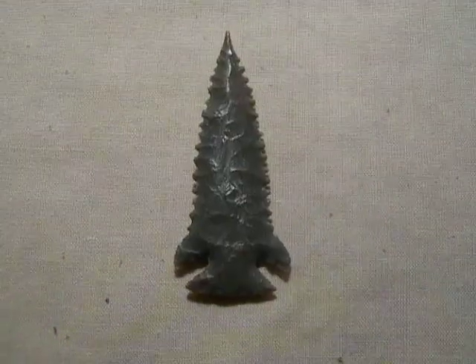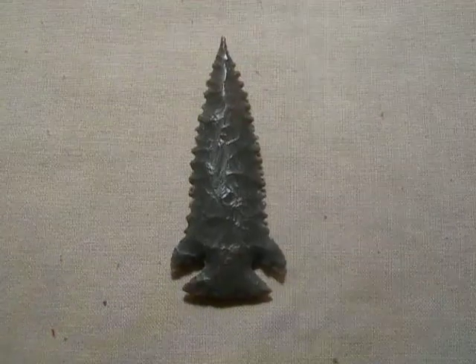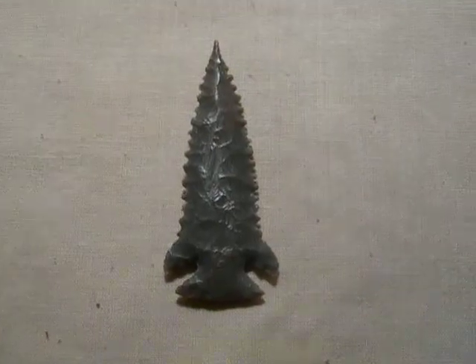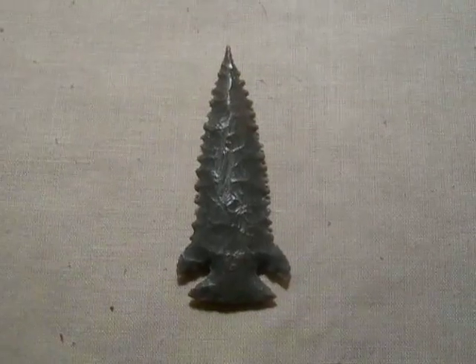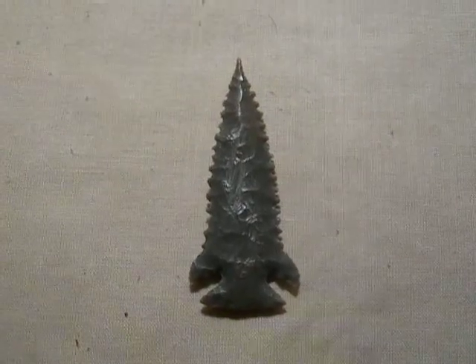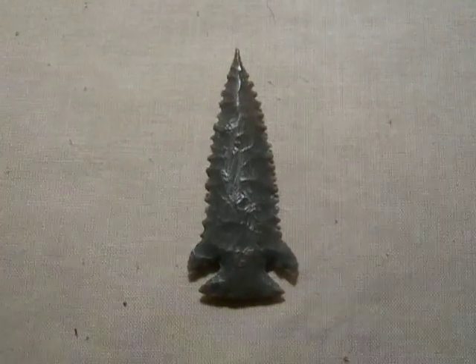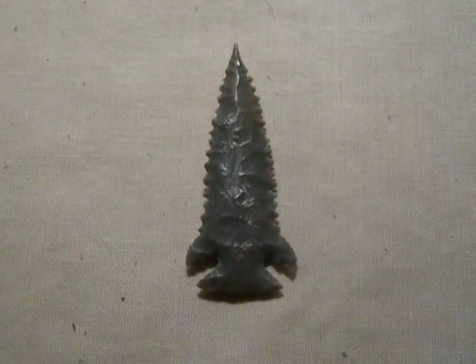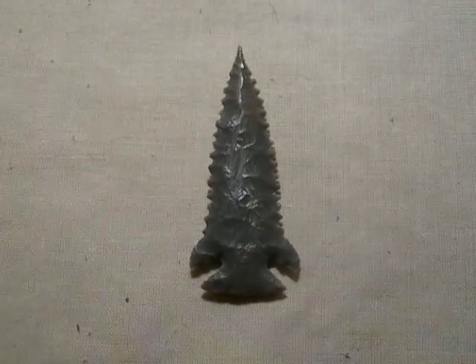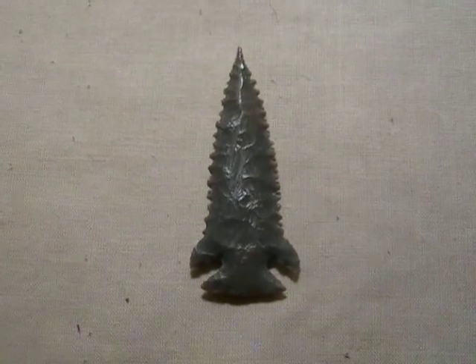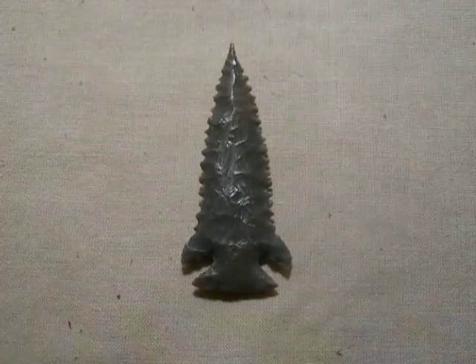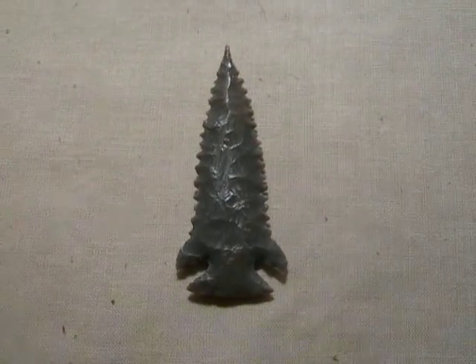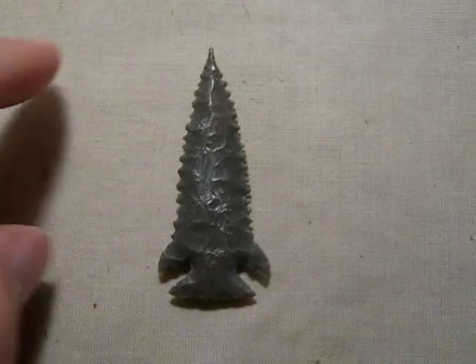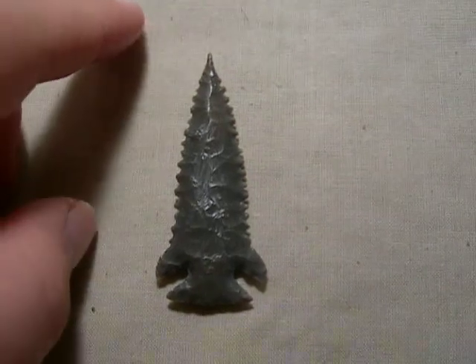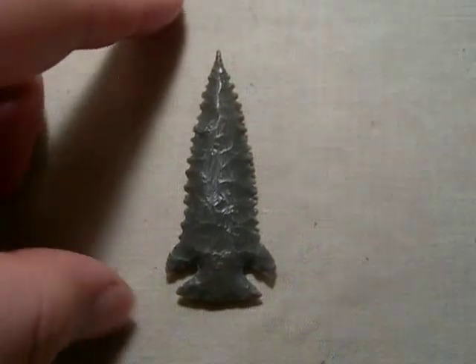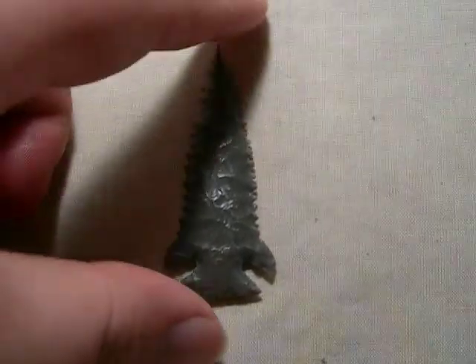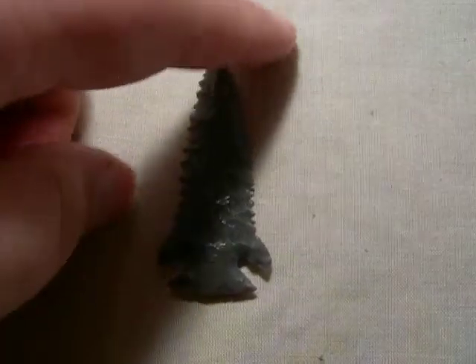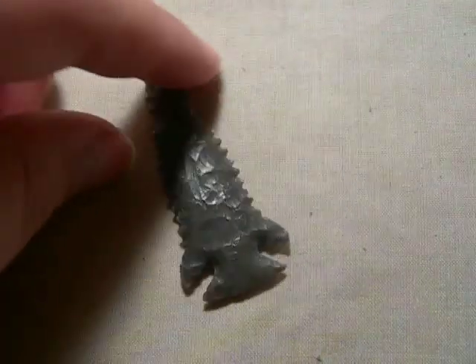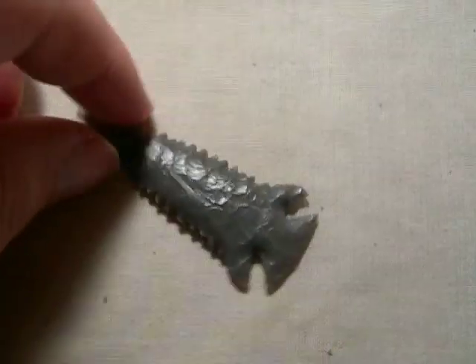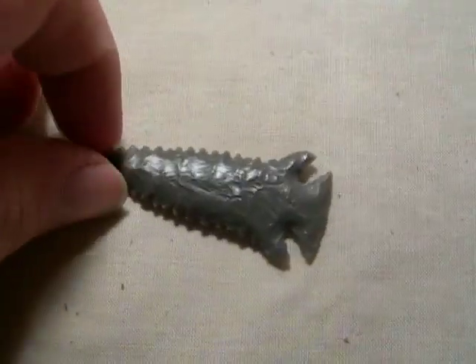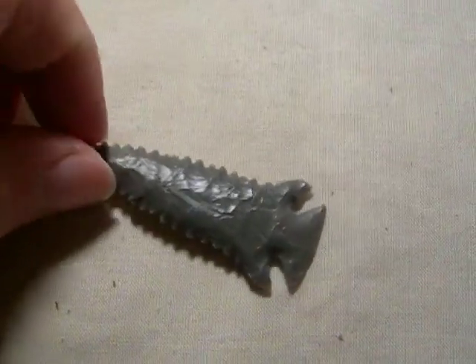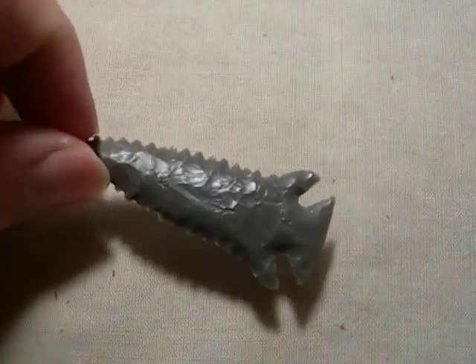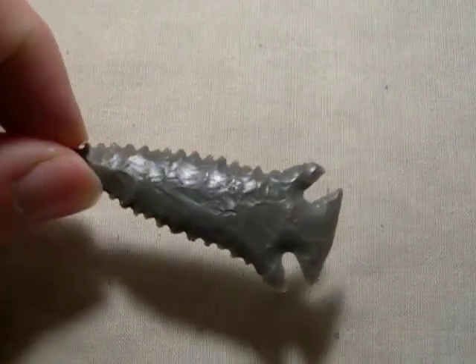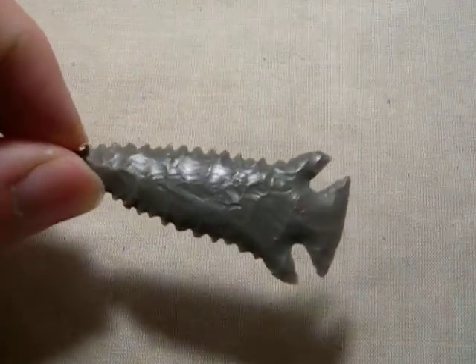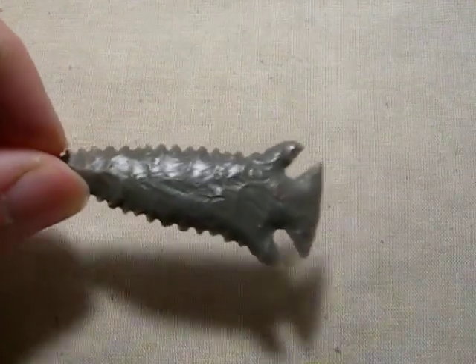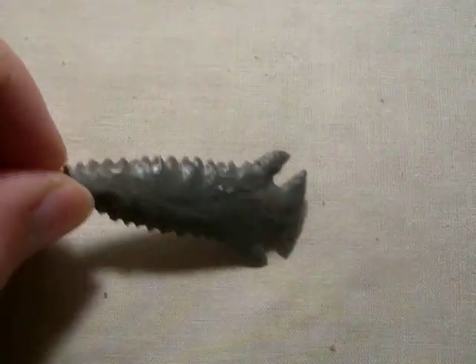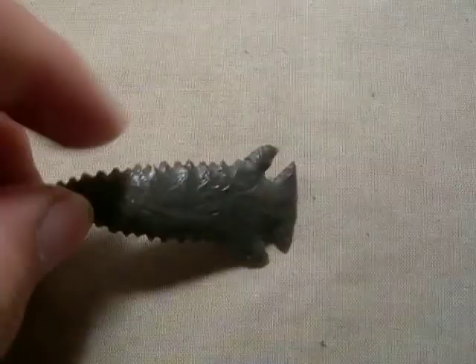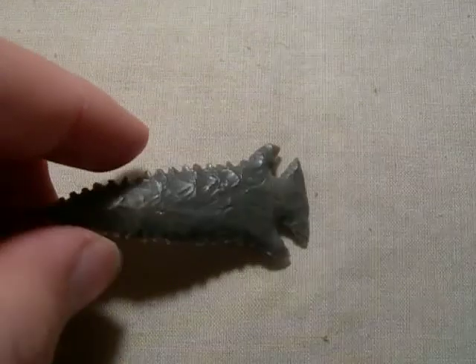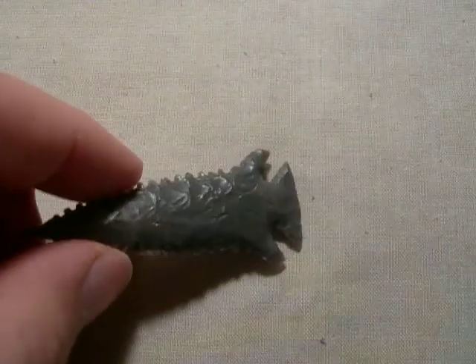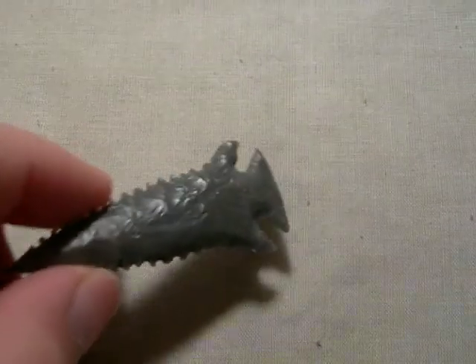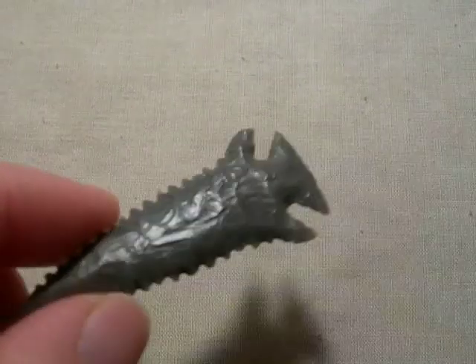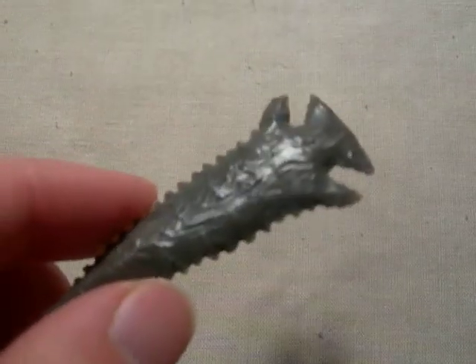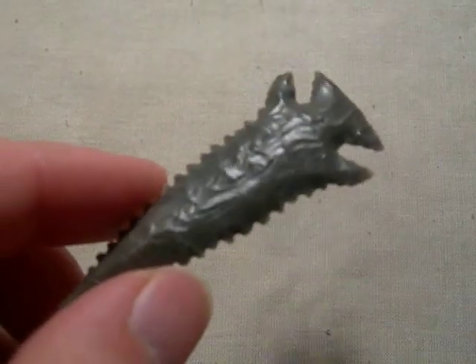Hey guys, I have a real nice pine tree point here. This guy is just absolutely wicked looking, and it's made out of a really high grade of hornstone.